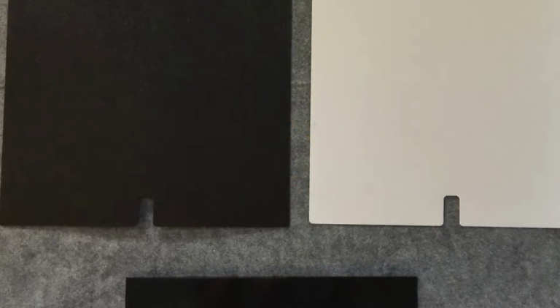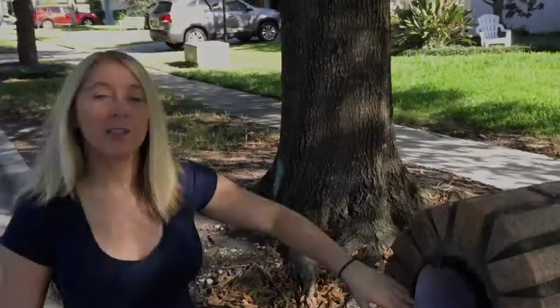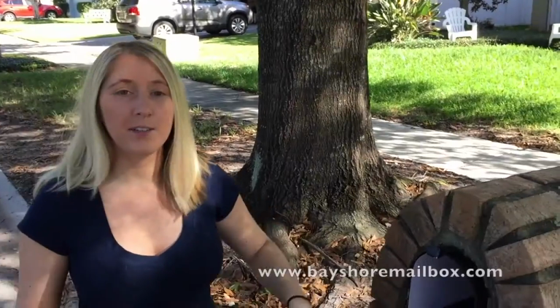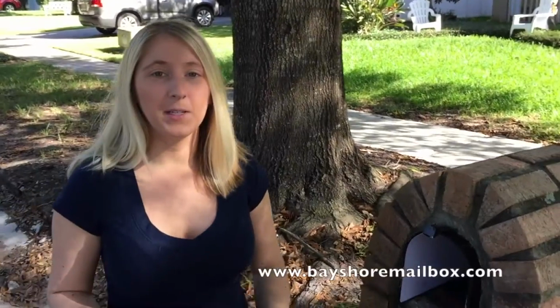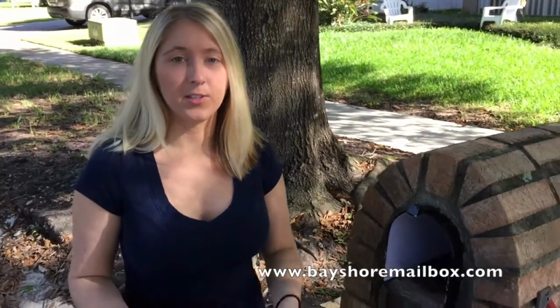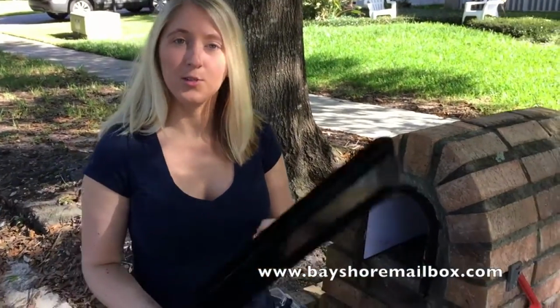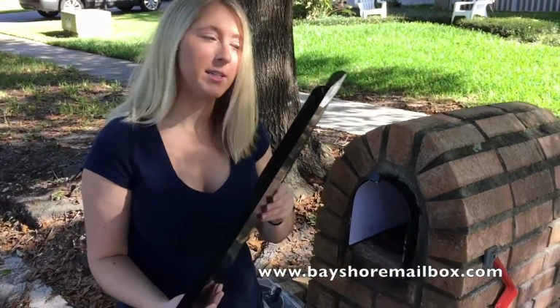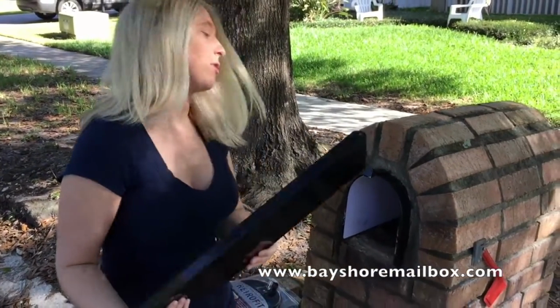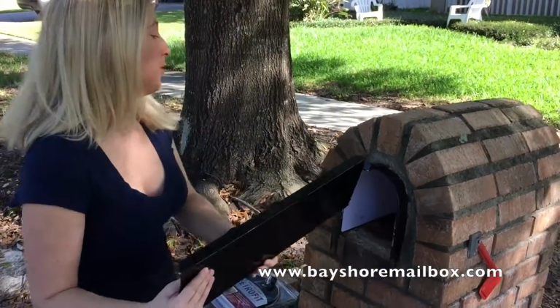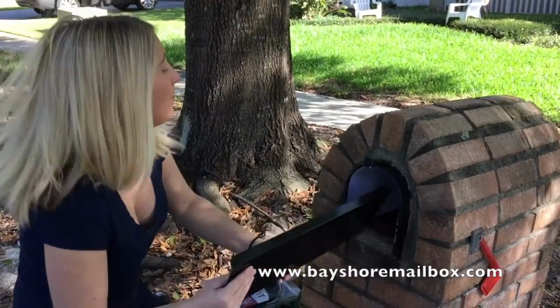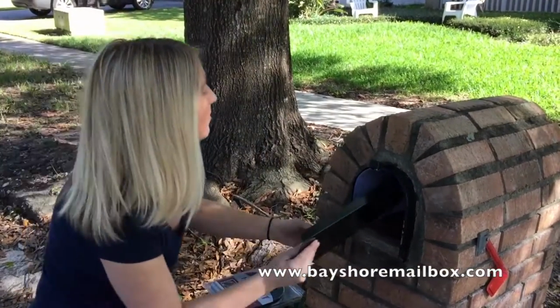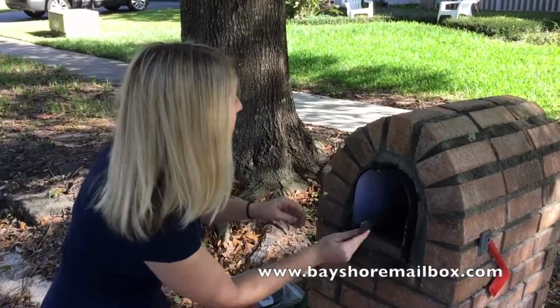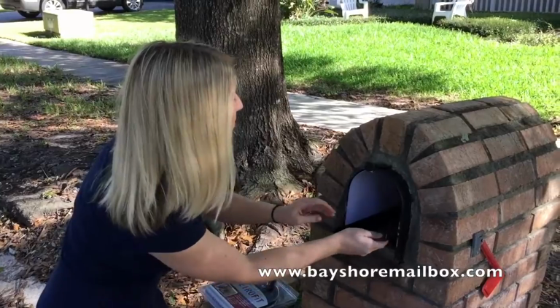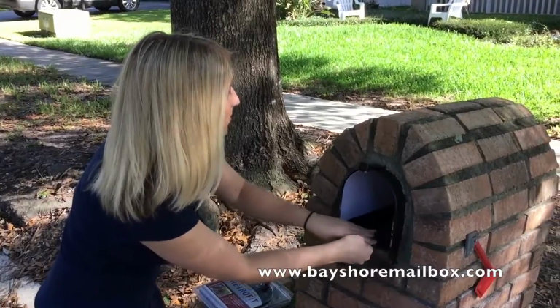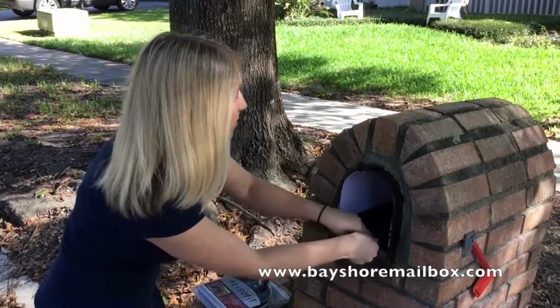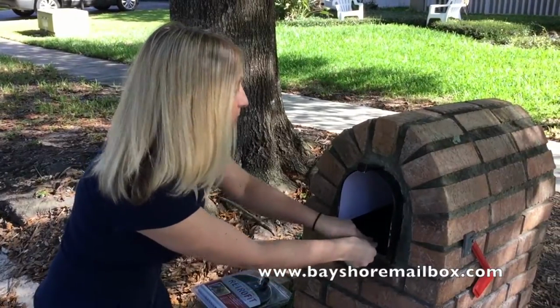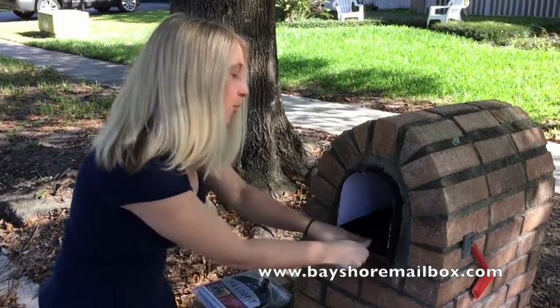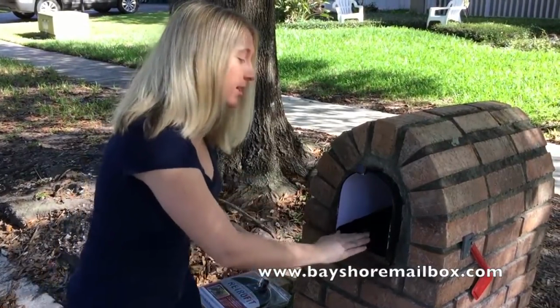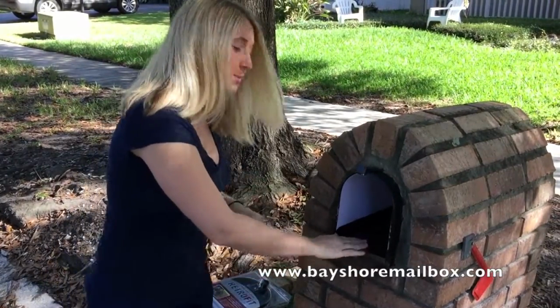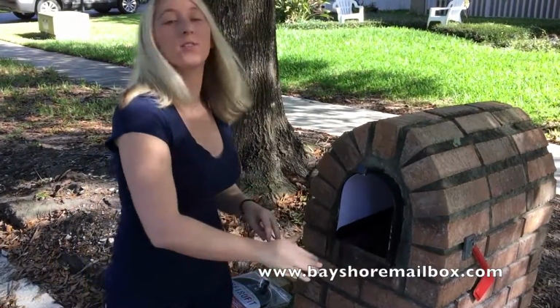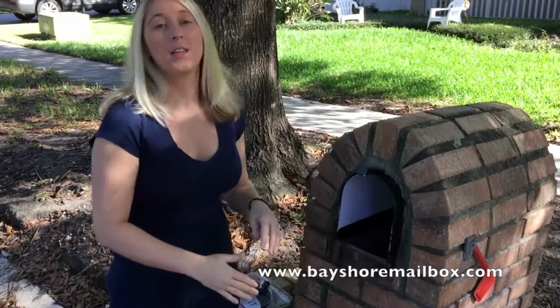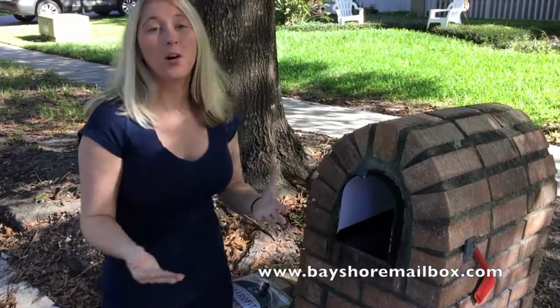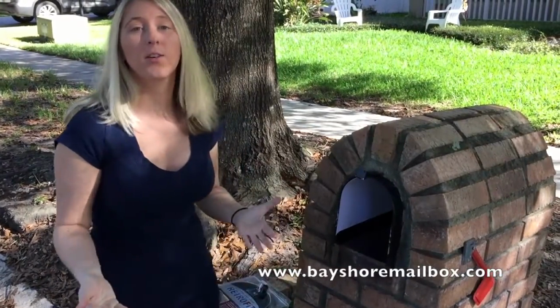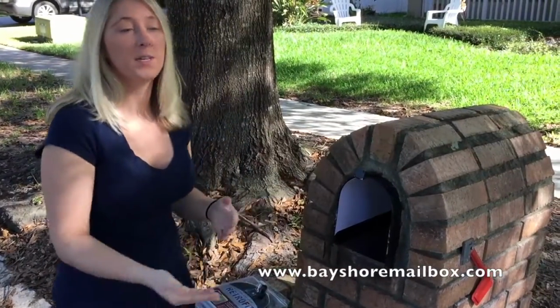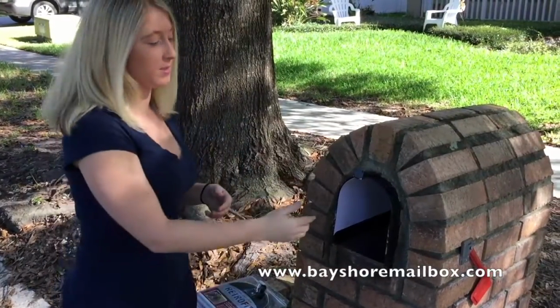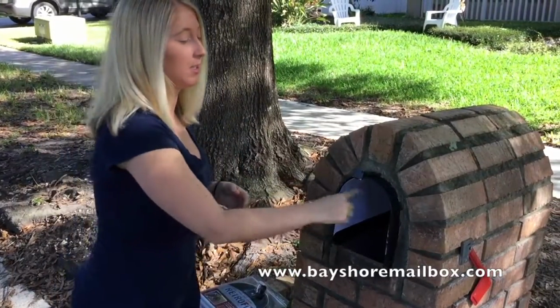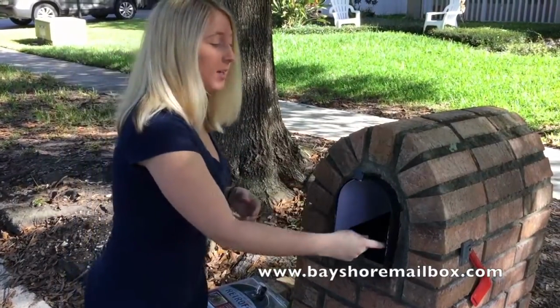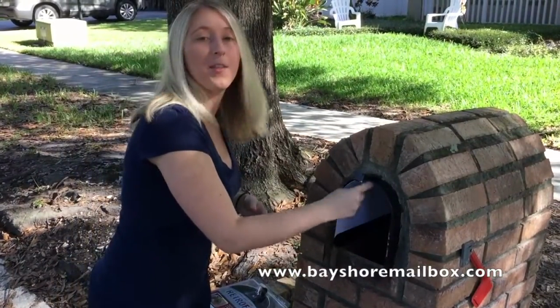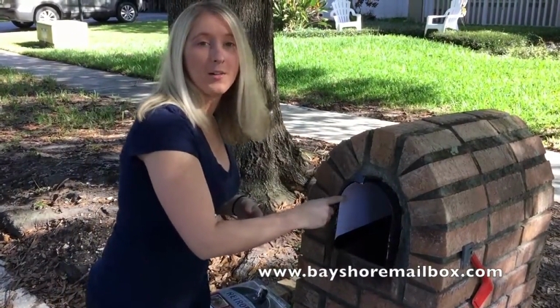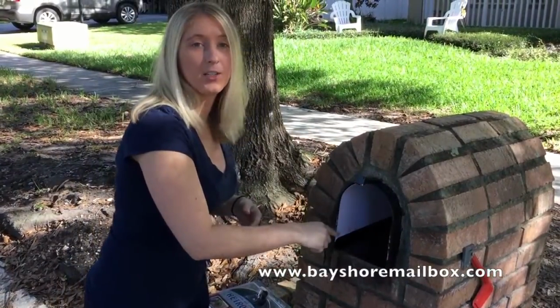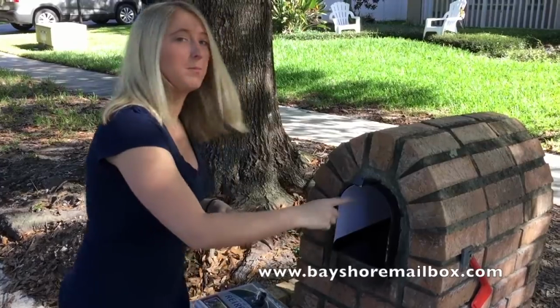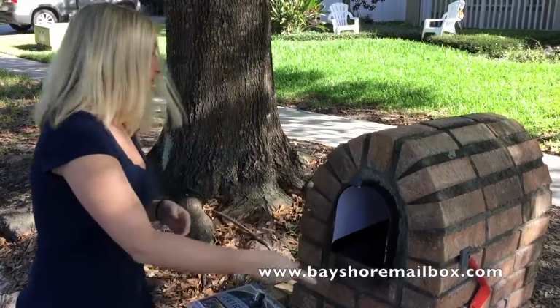Once the sleeve has been inserted, you want to insert the floor. Once that has been inserted, that will also help keep the sleeve on the outer edge of the mailbox.